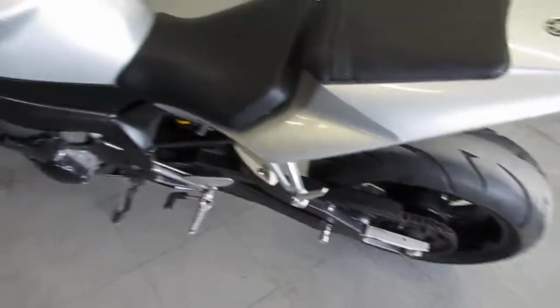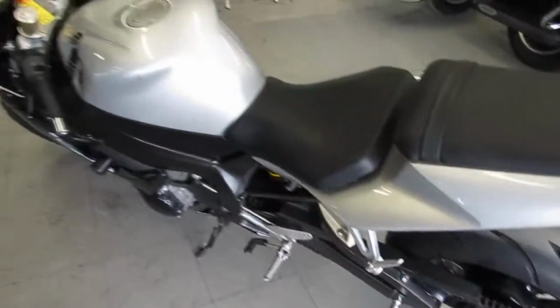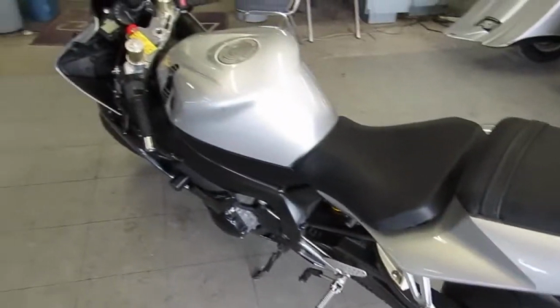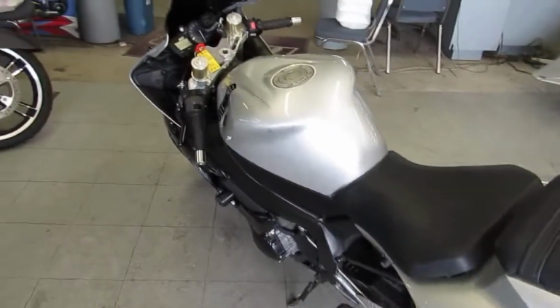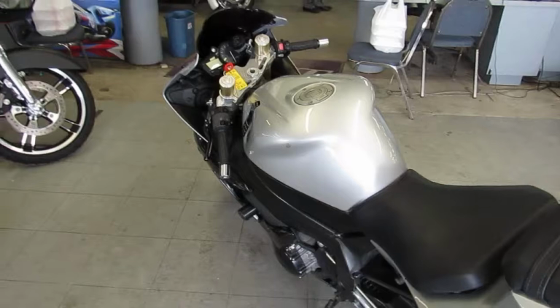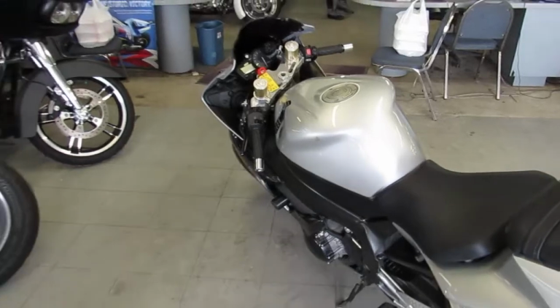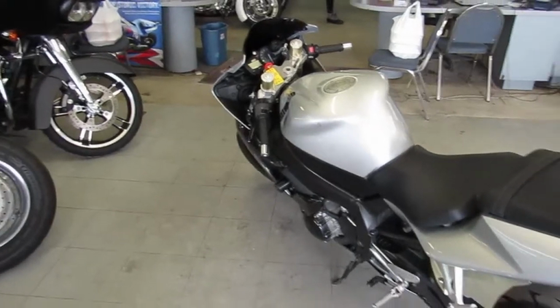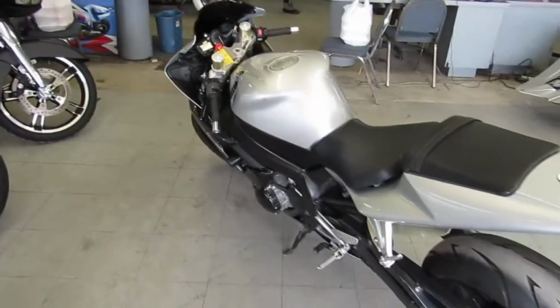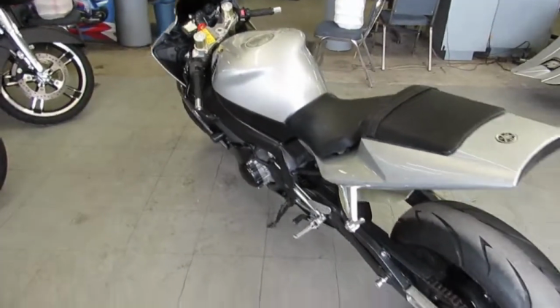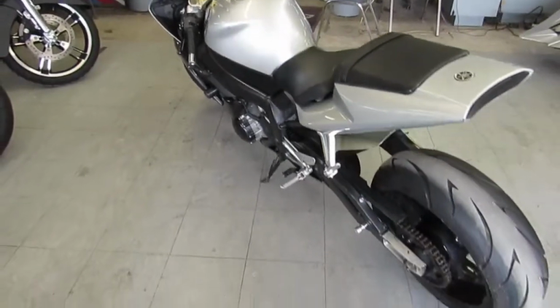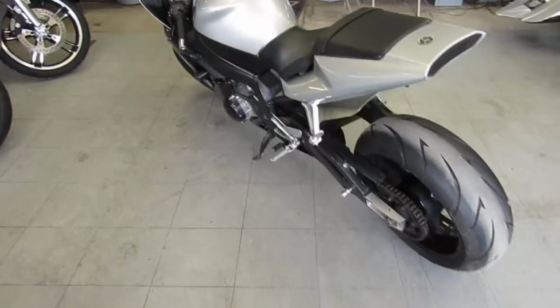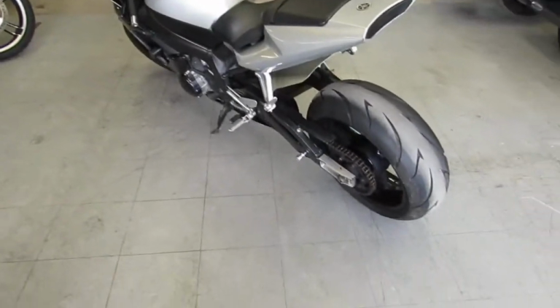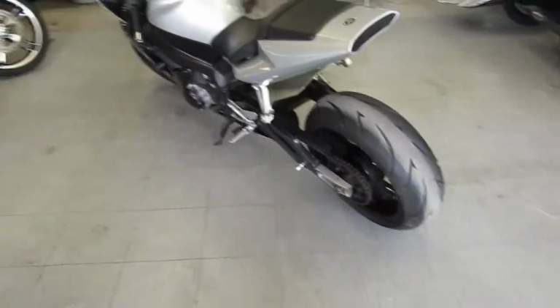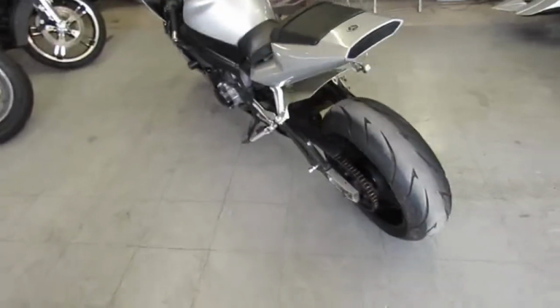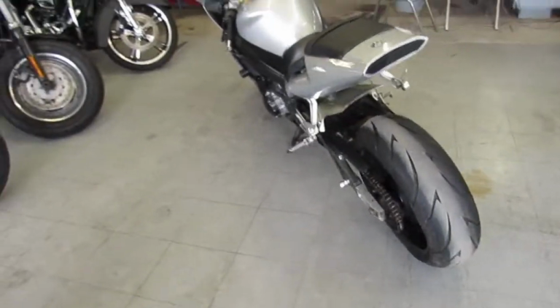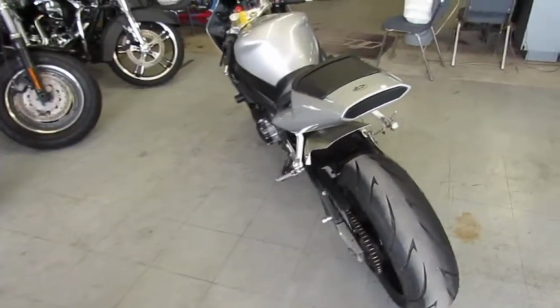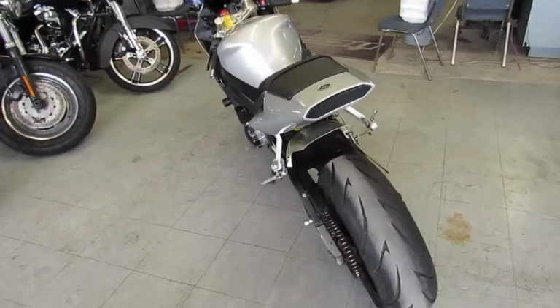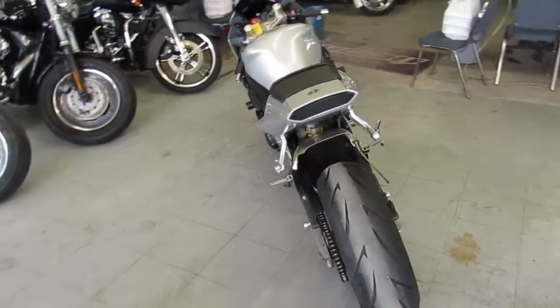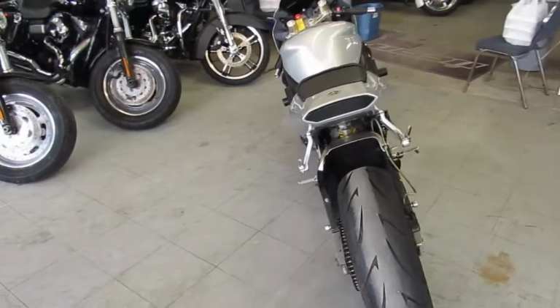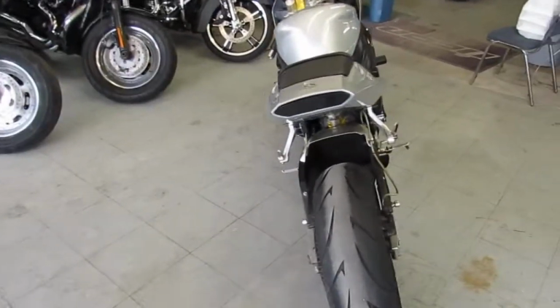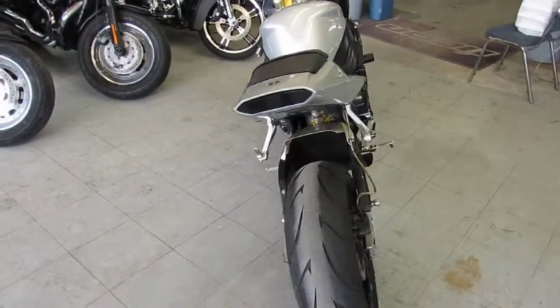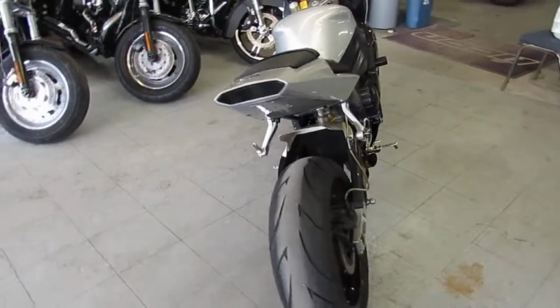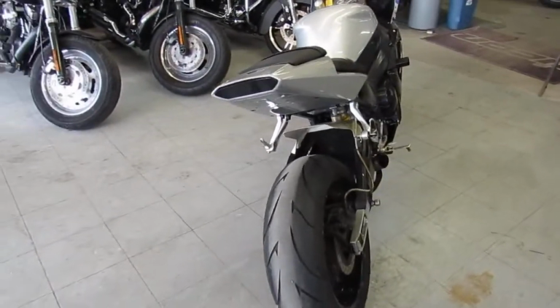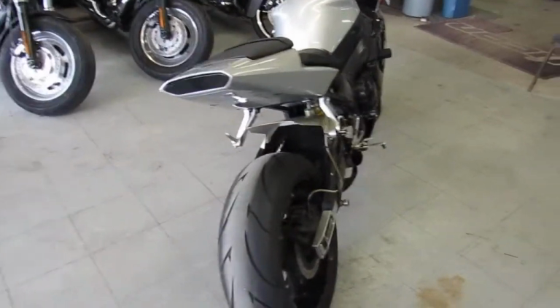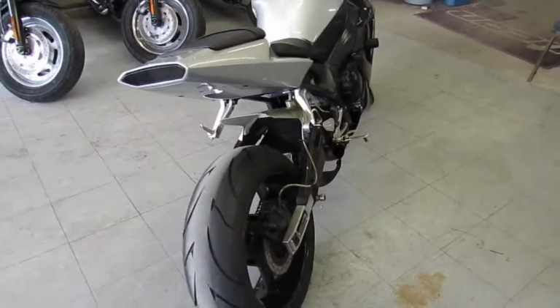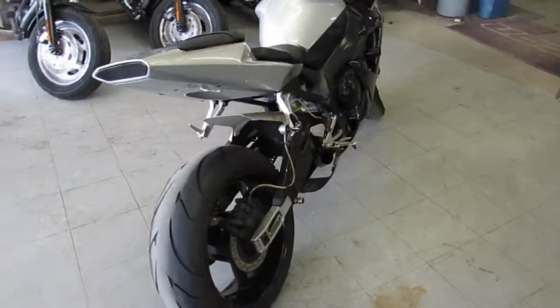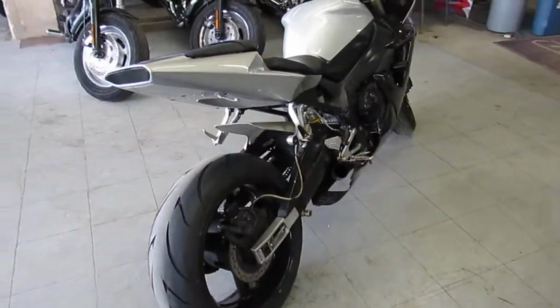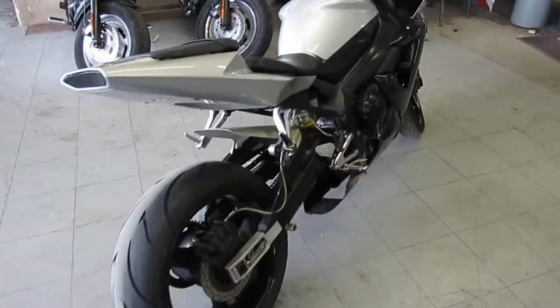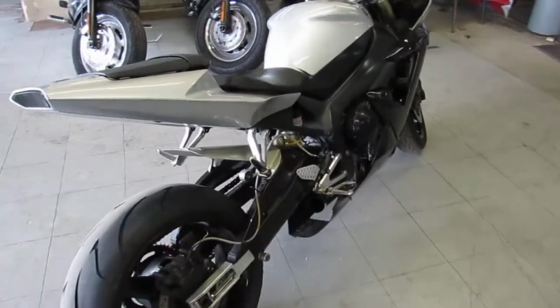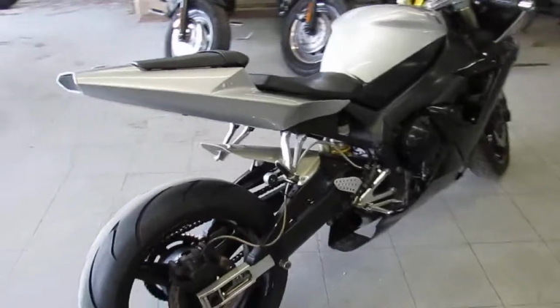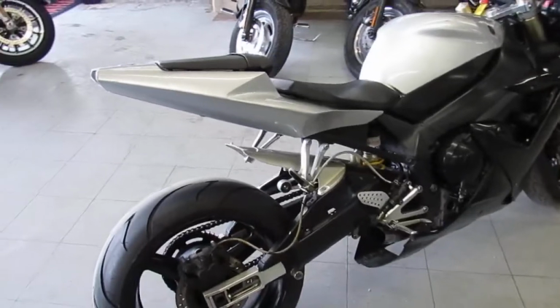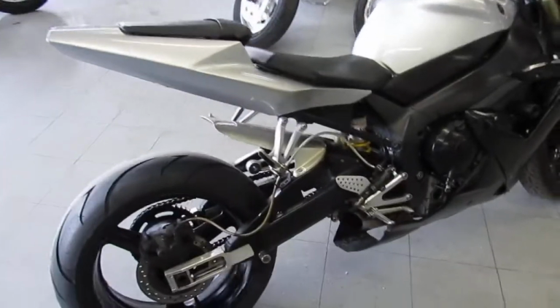The one we're doing a video on is a 2002 Yamaha R1. We got this thing priced right at $39.99. This bike's not going to be here long. As you guys see...